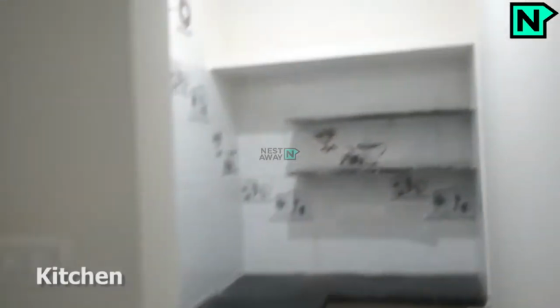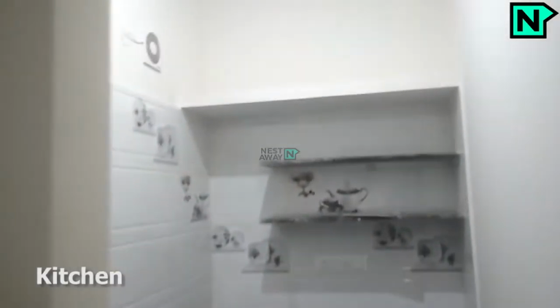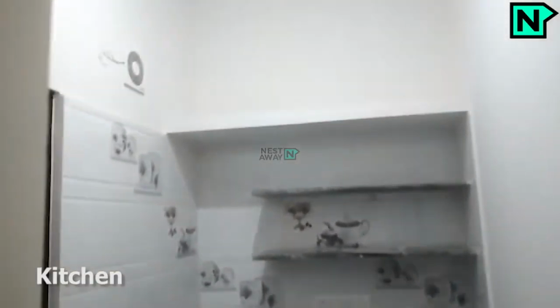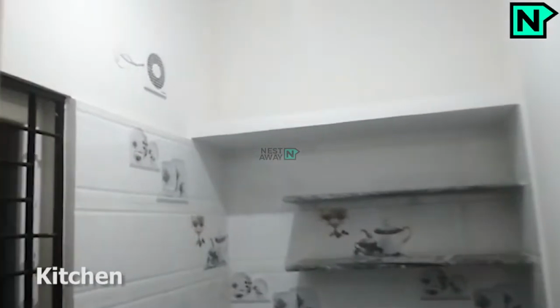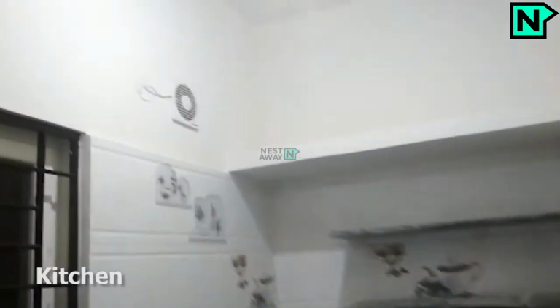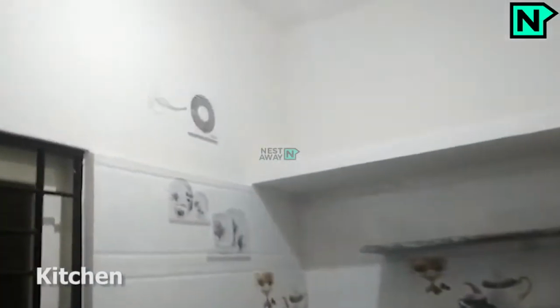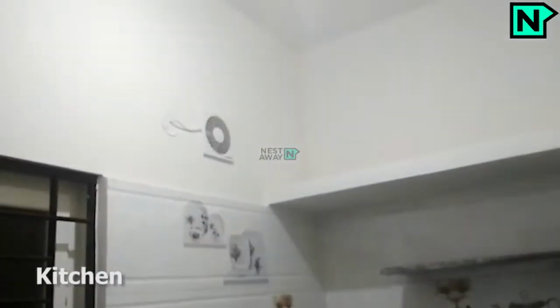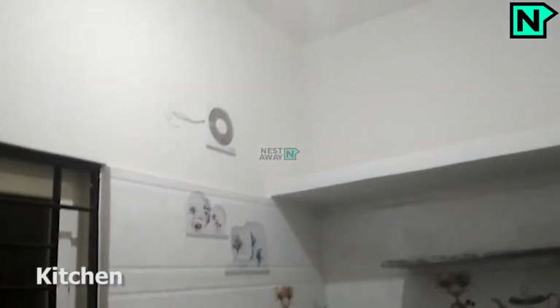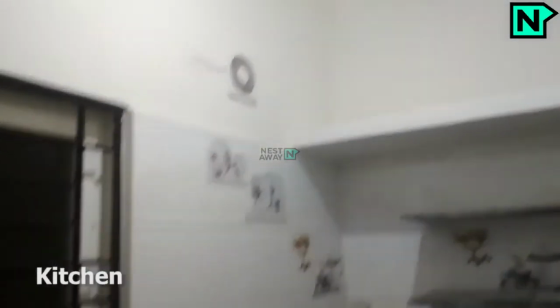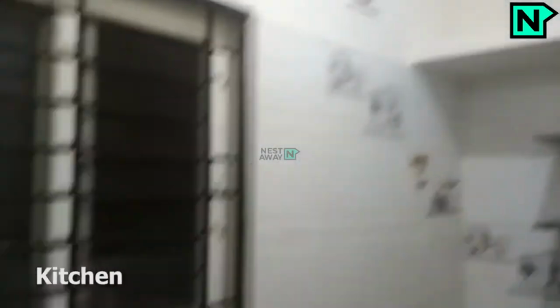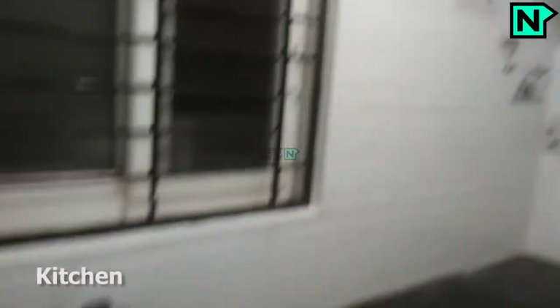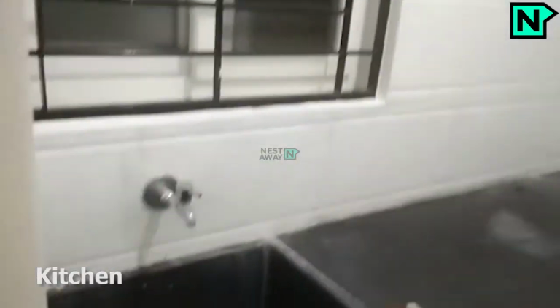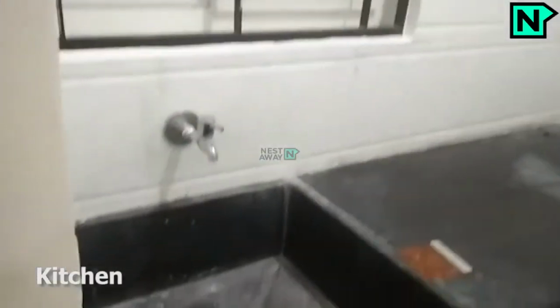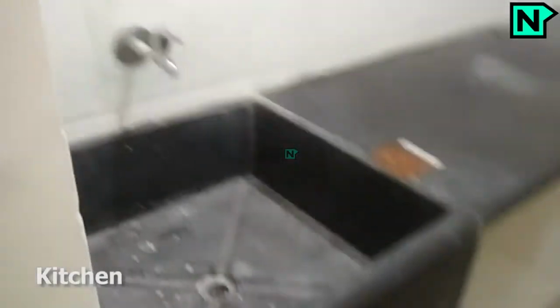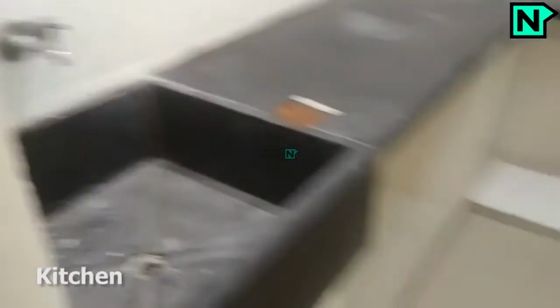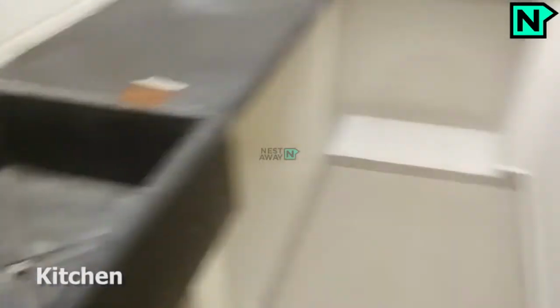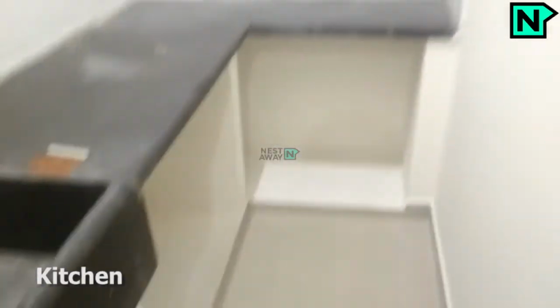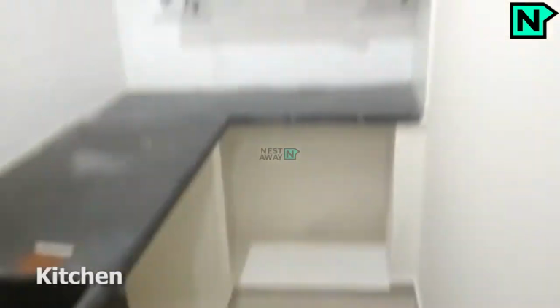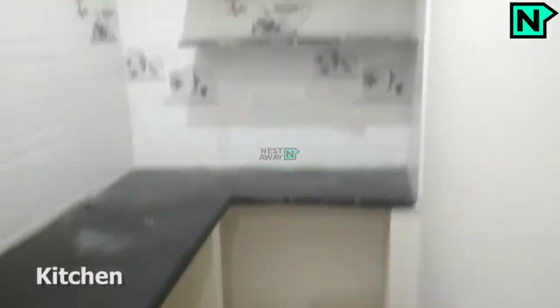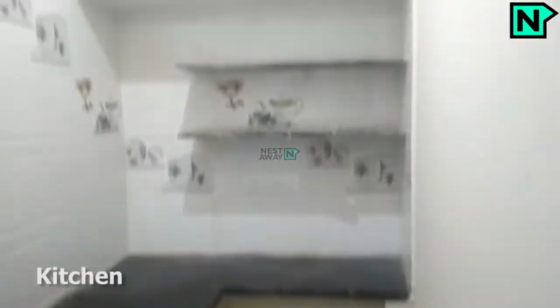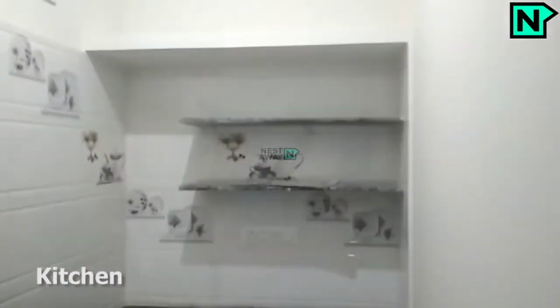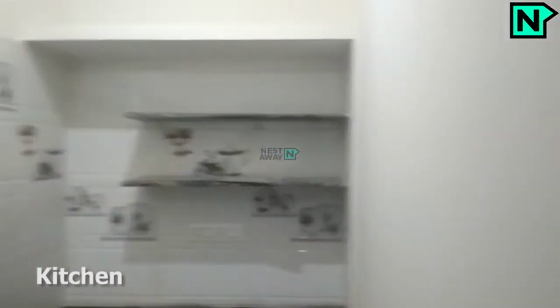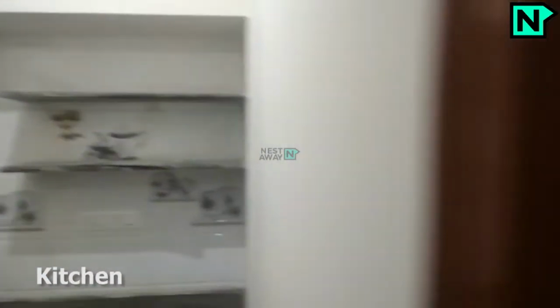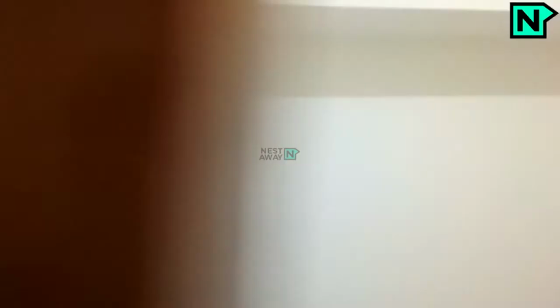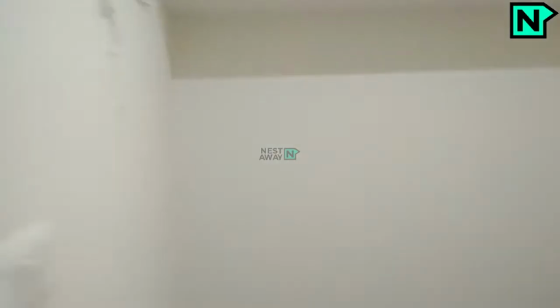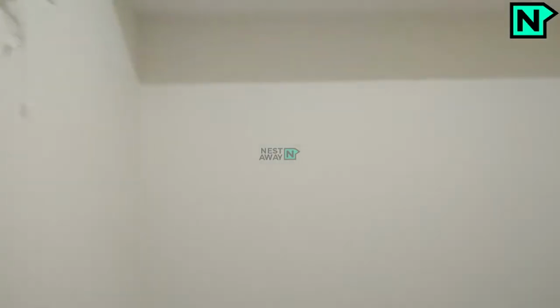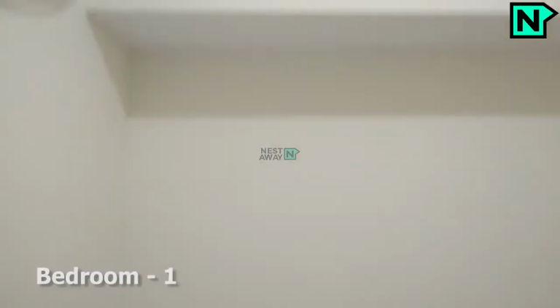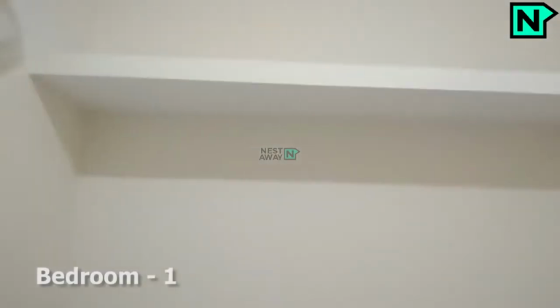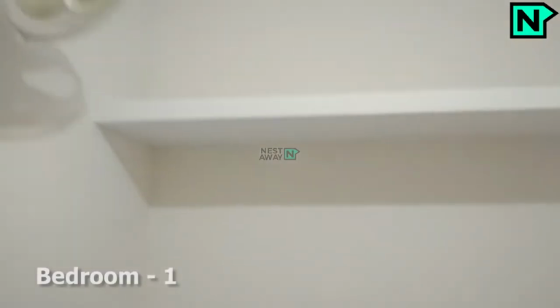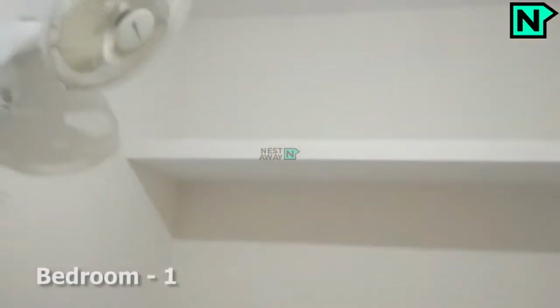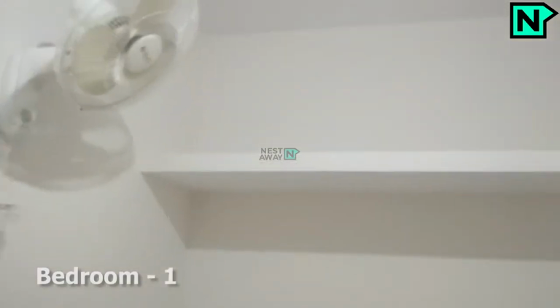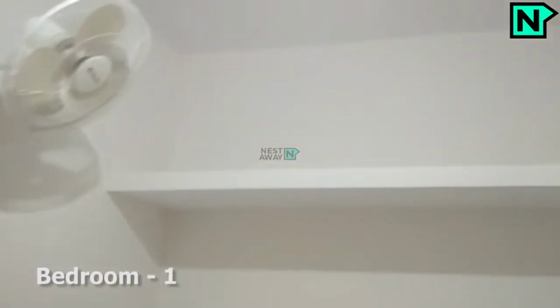This is the modern kitchen. This is bedroom one.